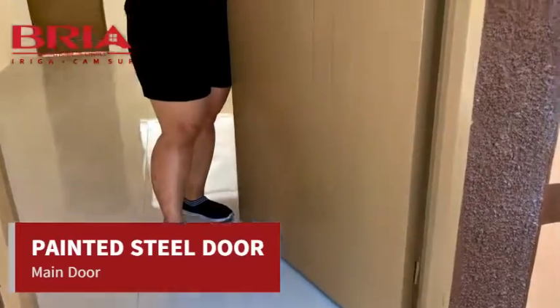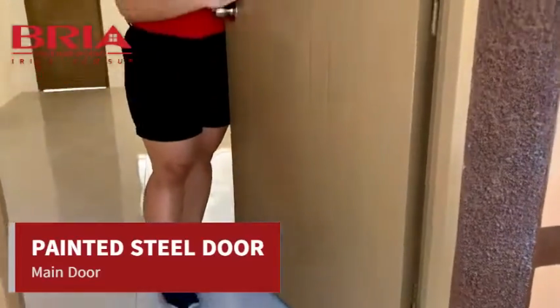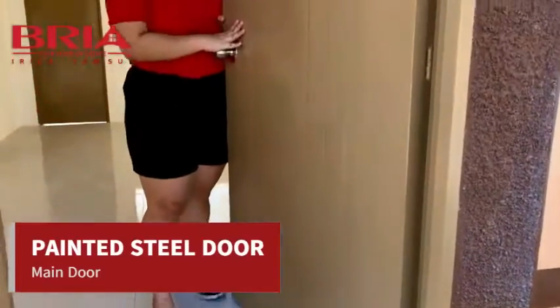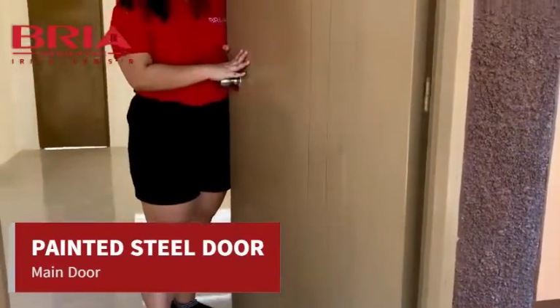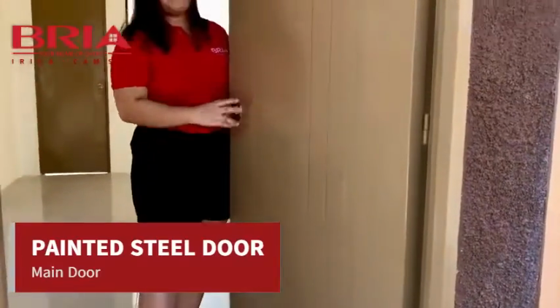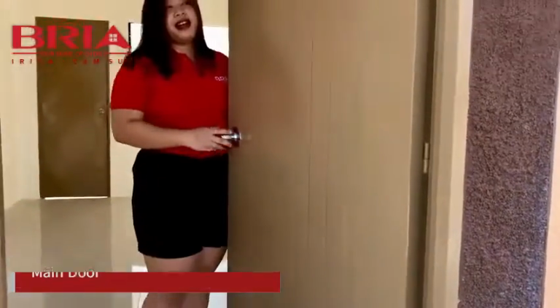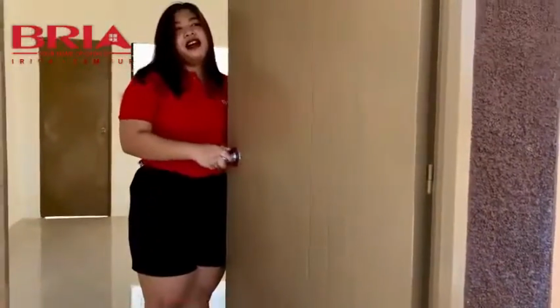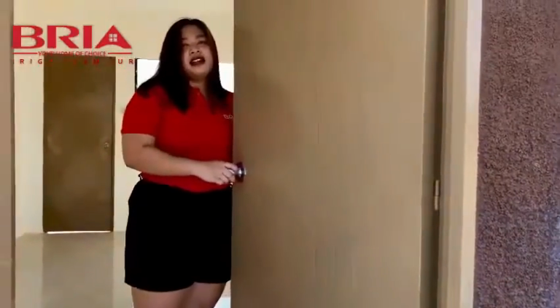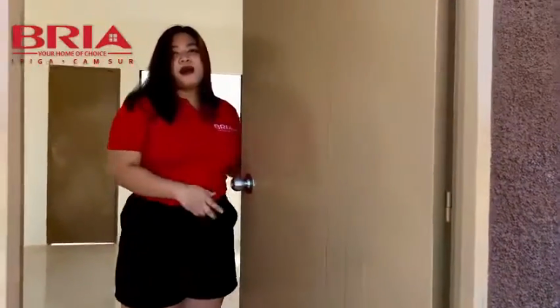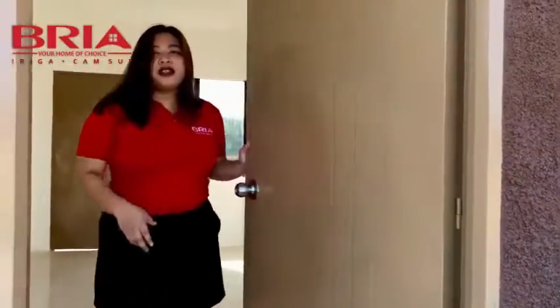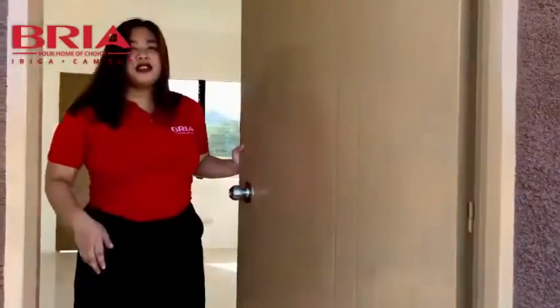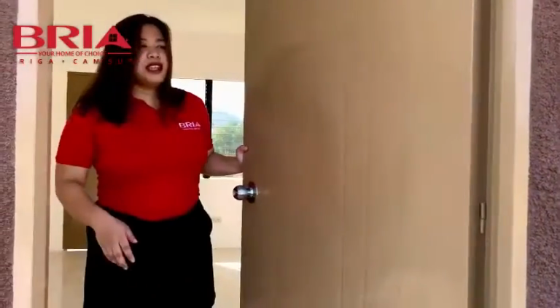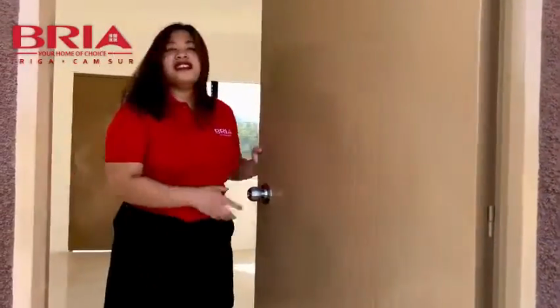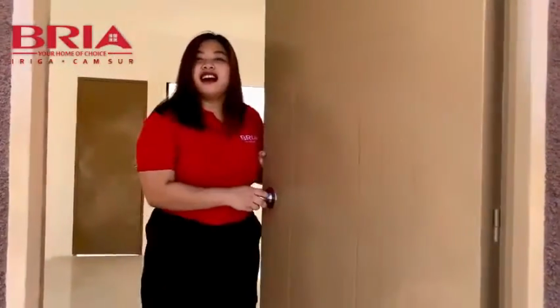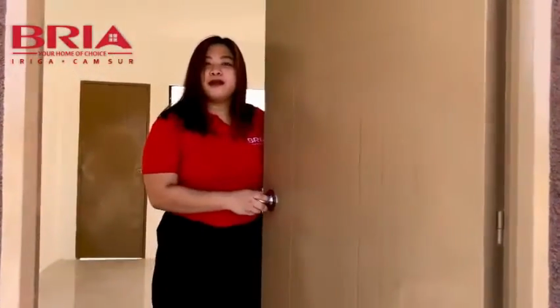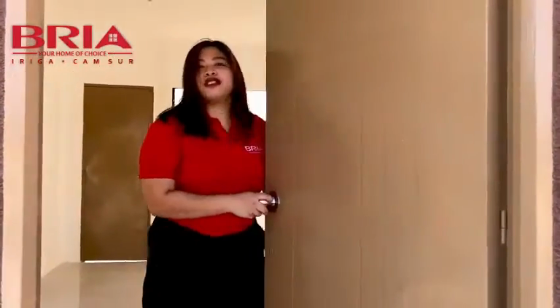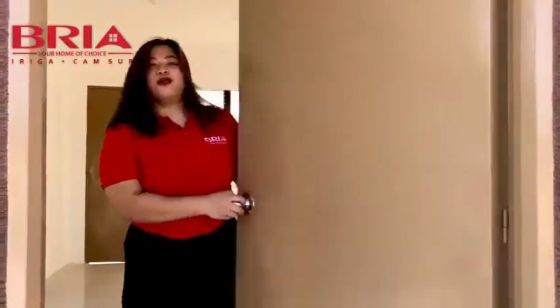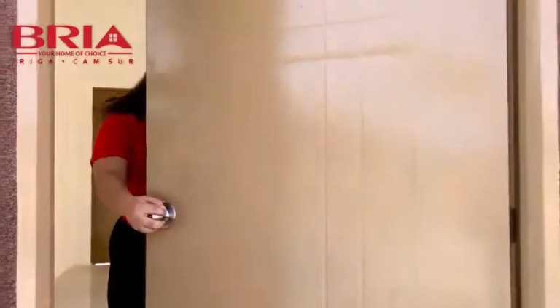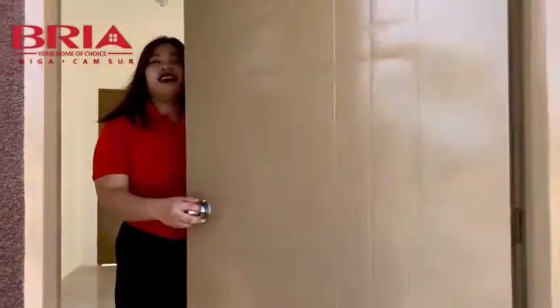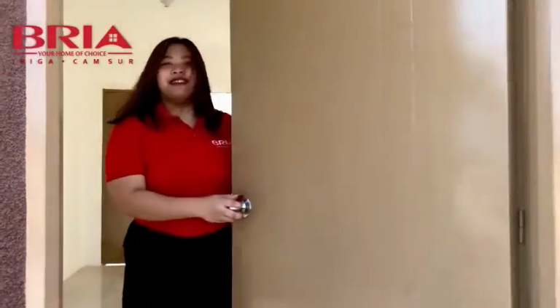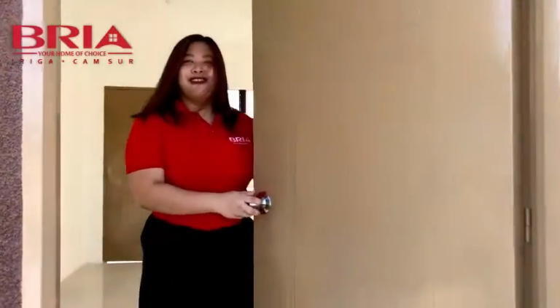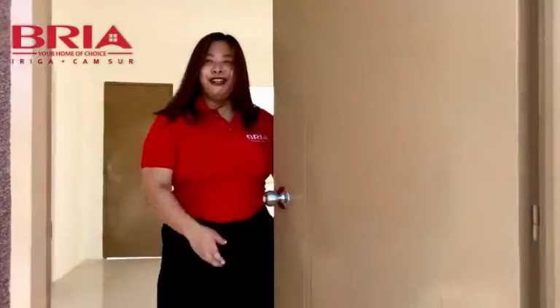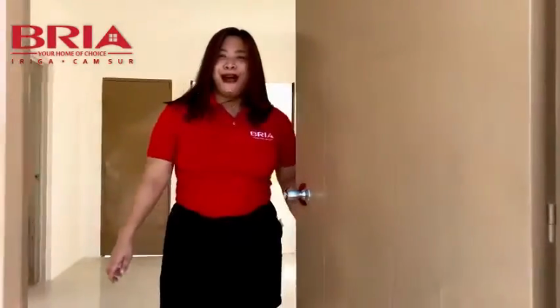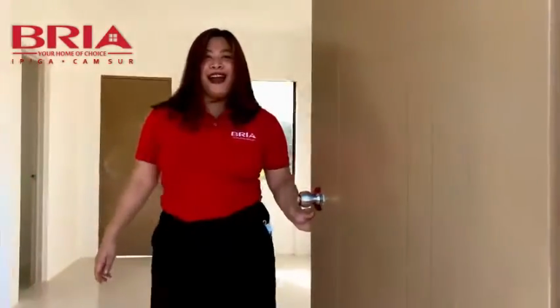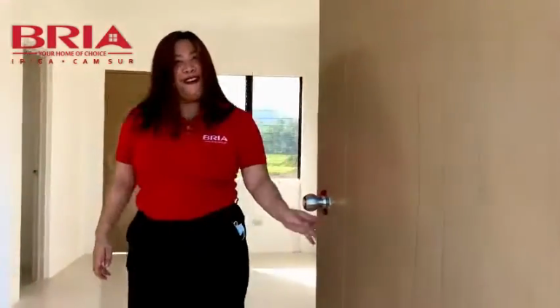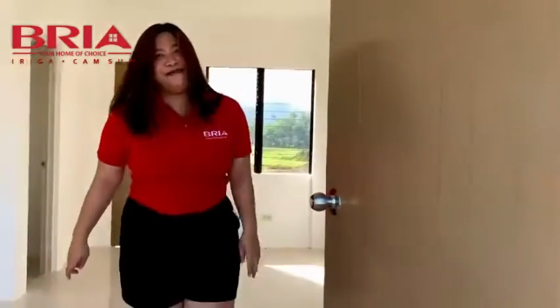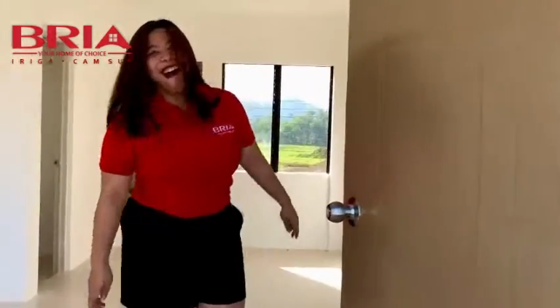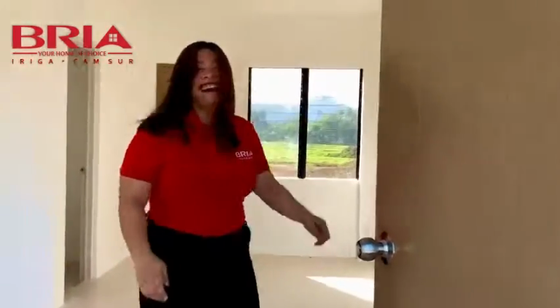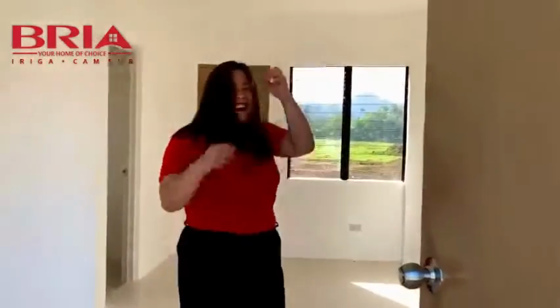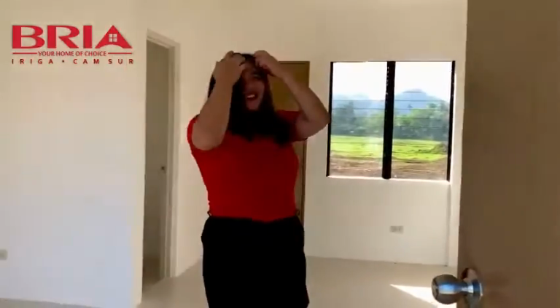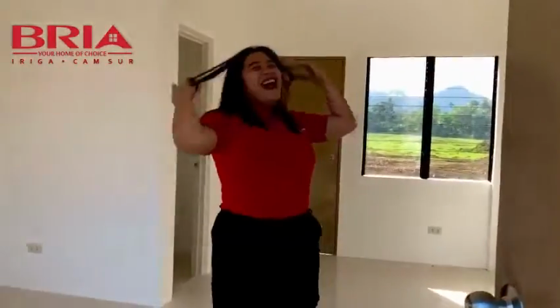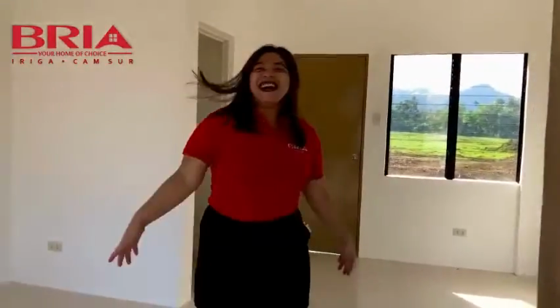Matibay talaga siya. Di ba? So dito naman tayo sa loob.